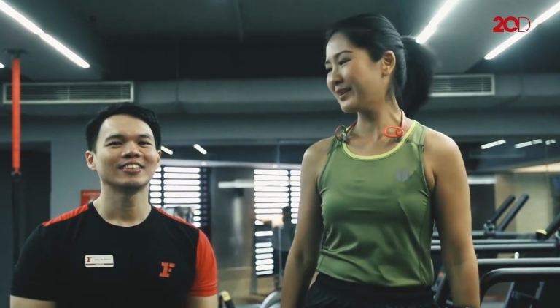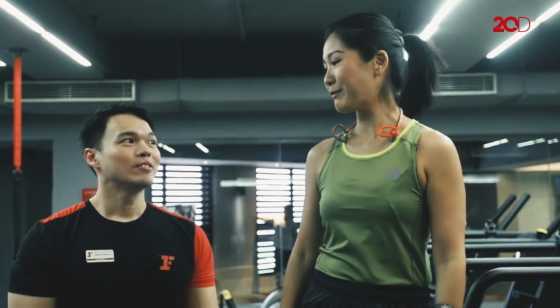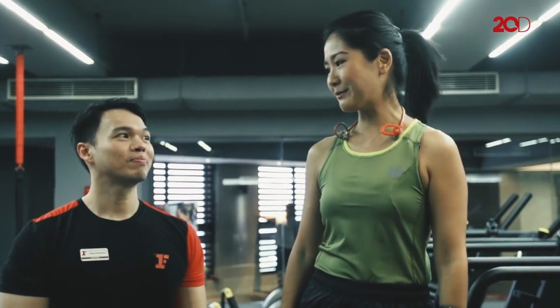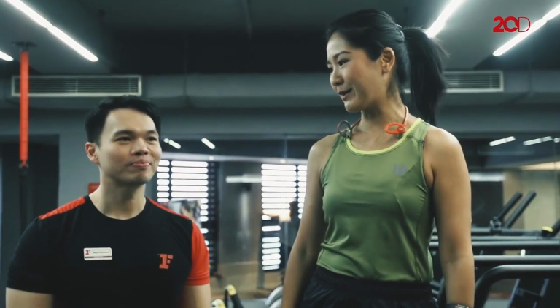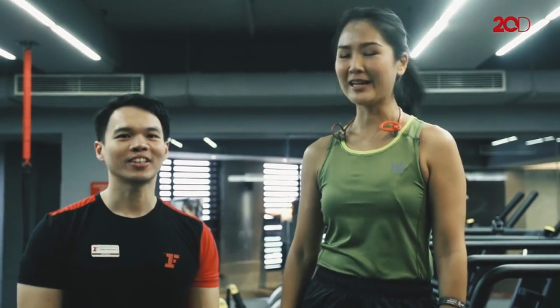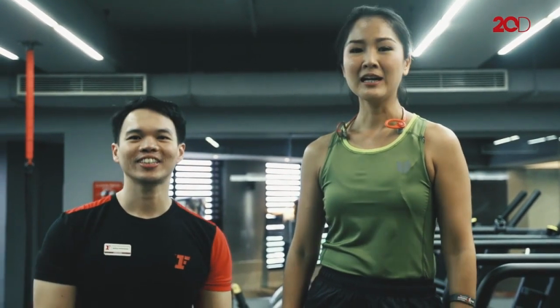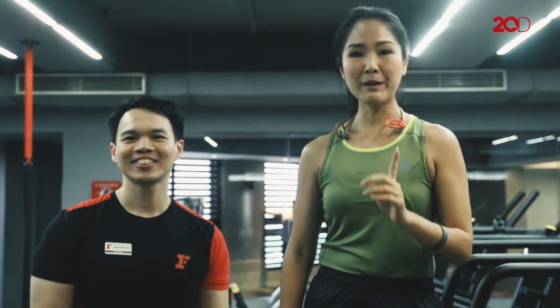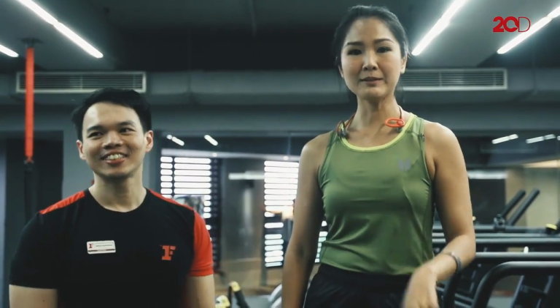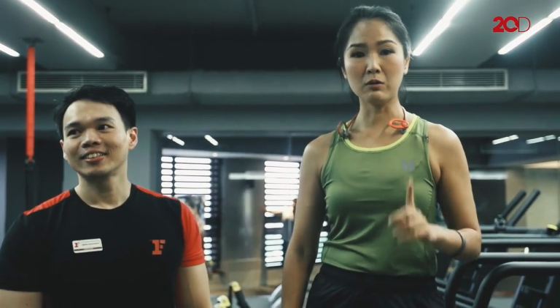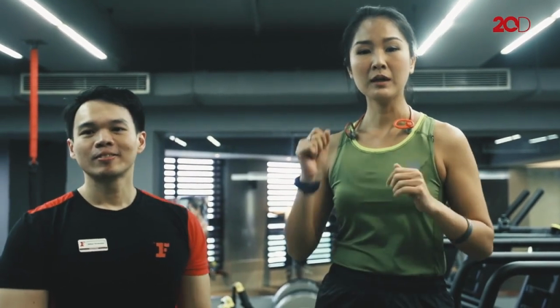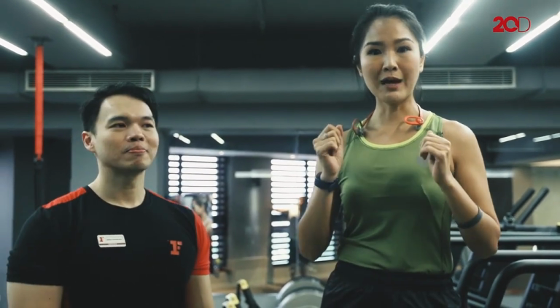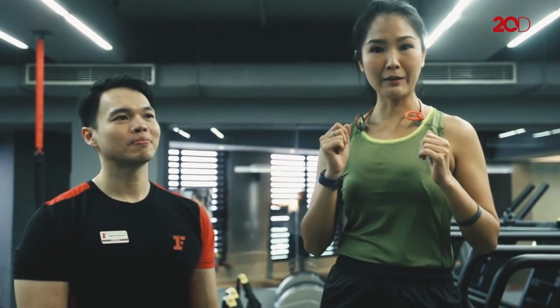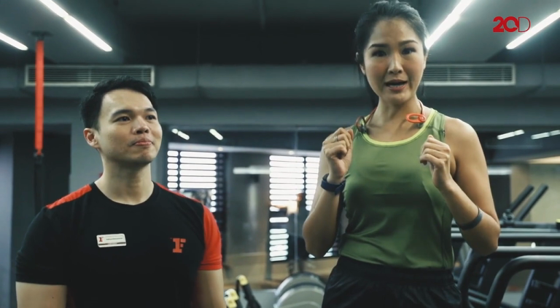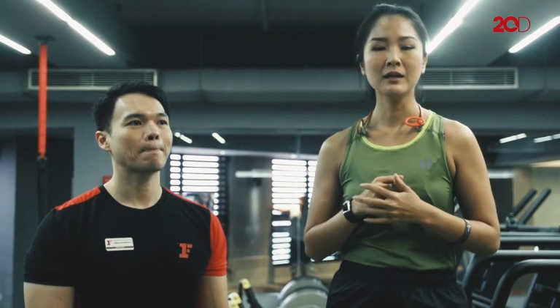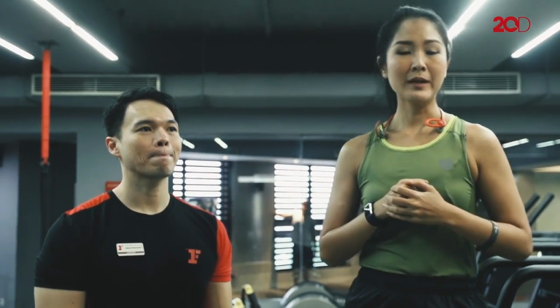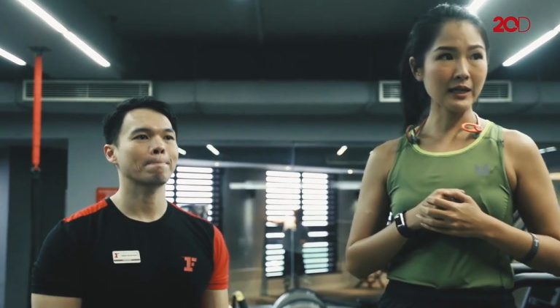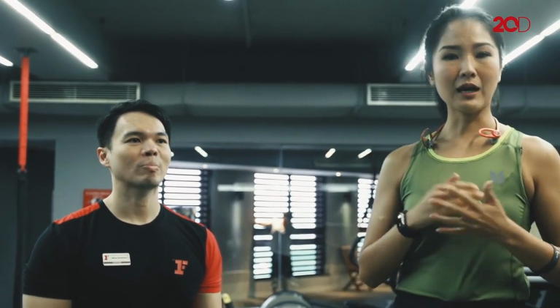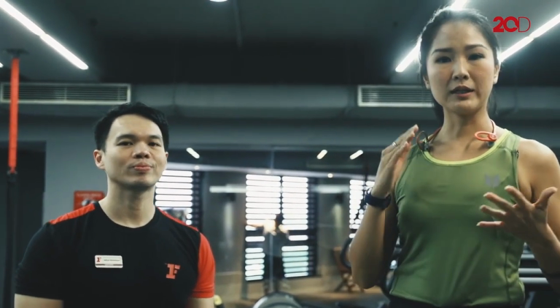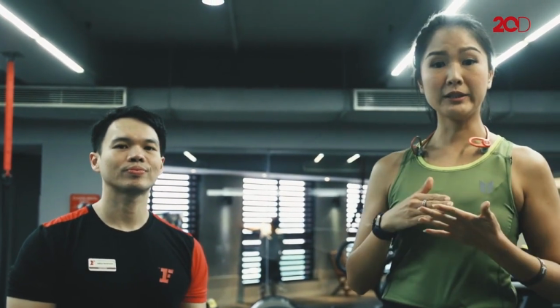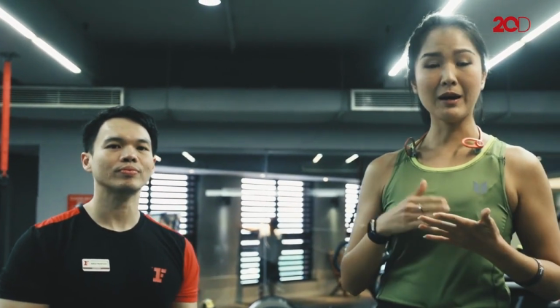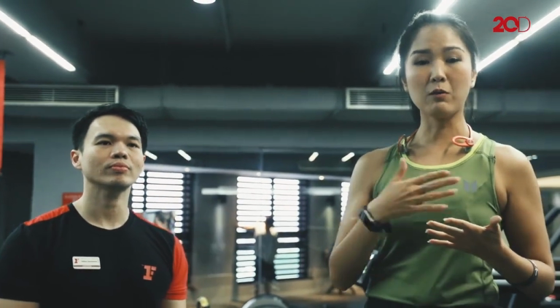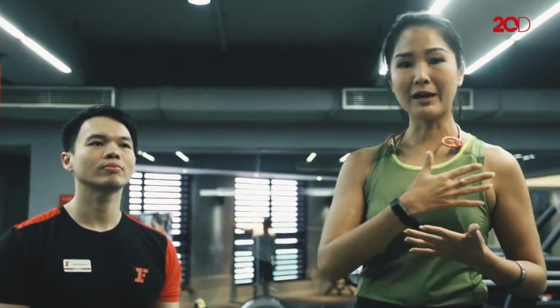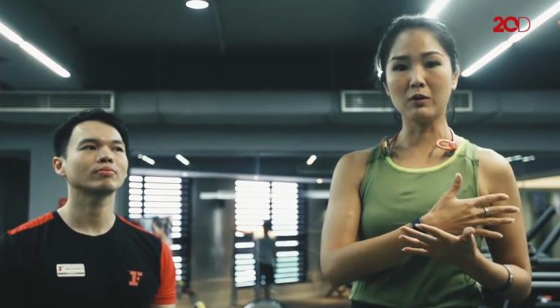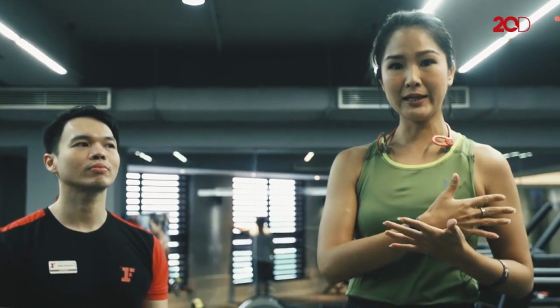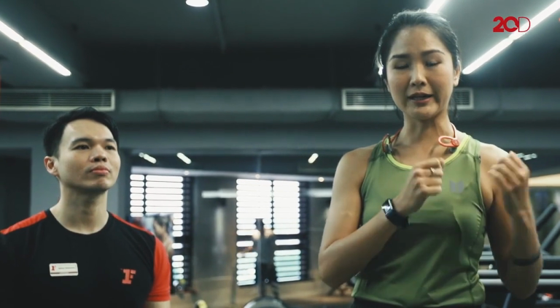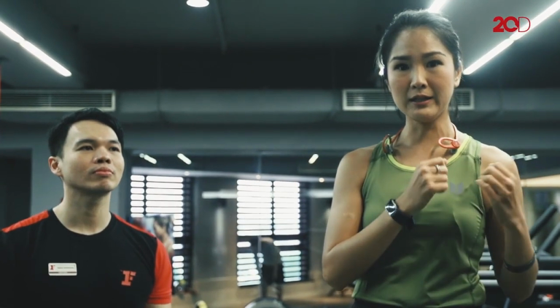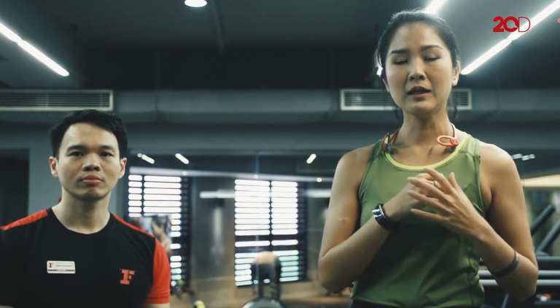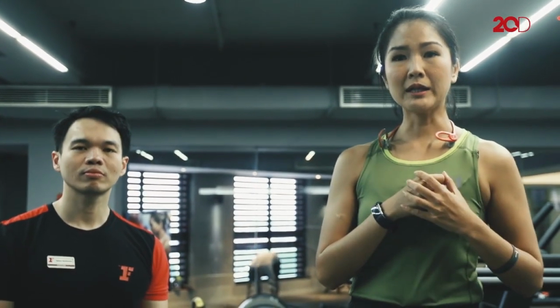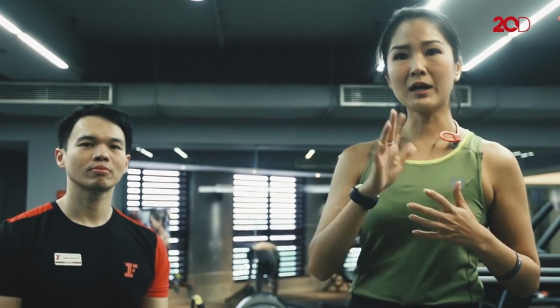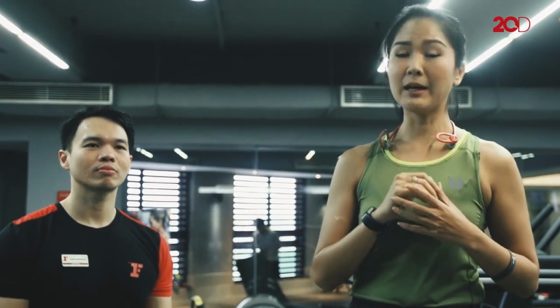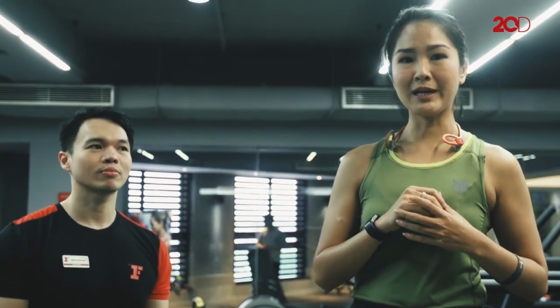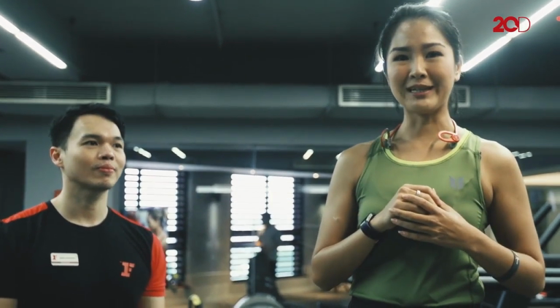Sebelum aku melakukan angkat beban, biasanya ketika aku sampai di gym aku melakukan lima kilo dulu lari di treadmill, kurang lebih 30-35 menit.